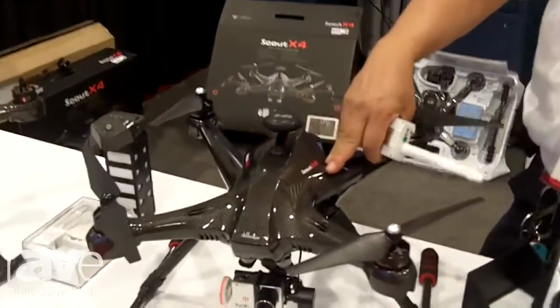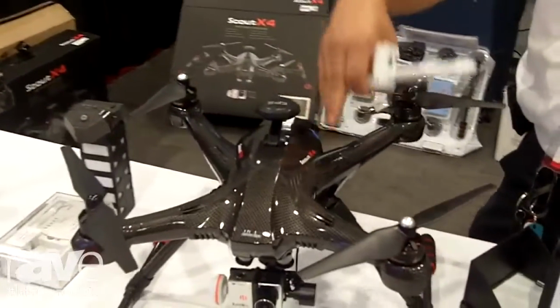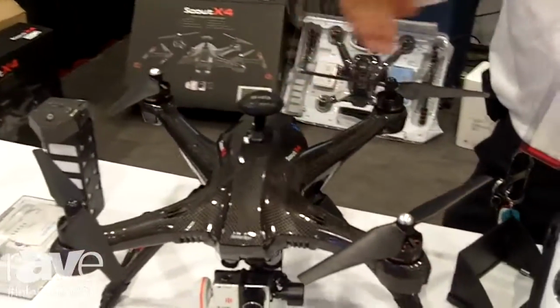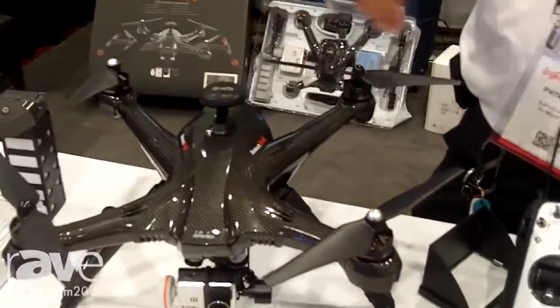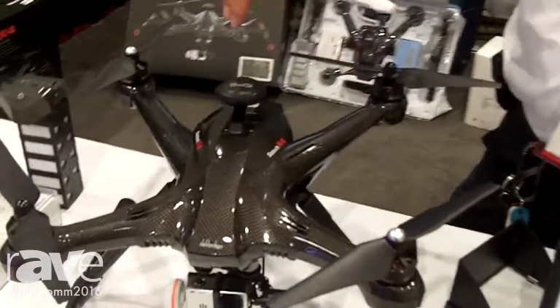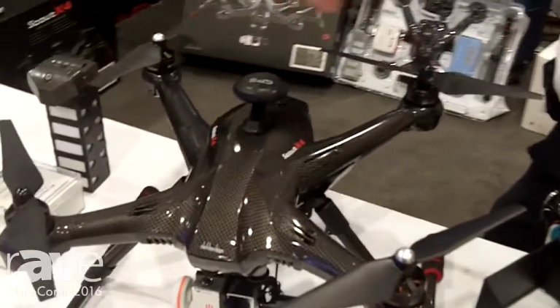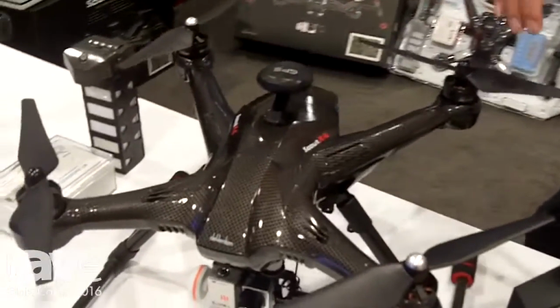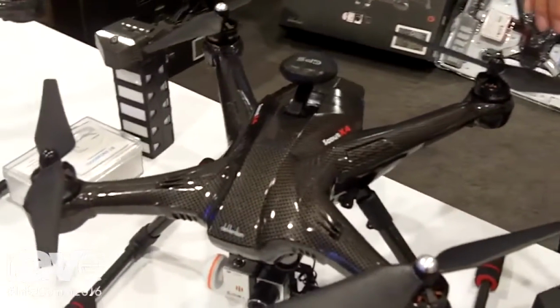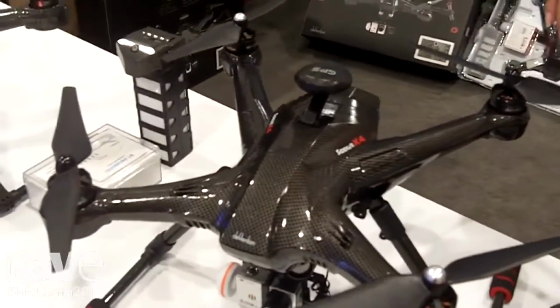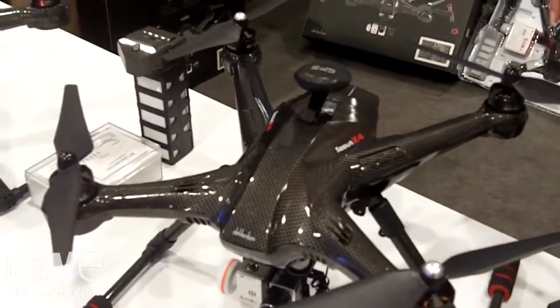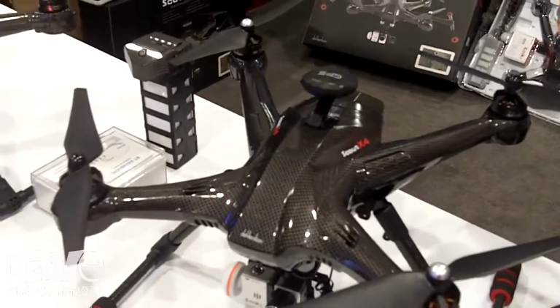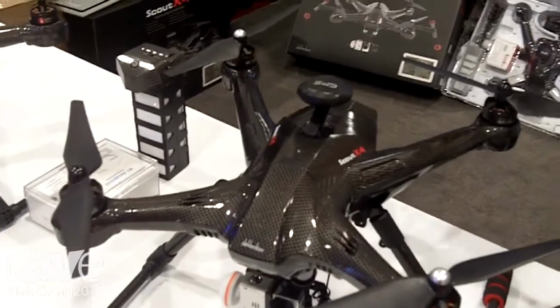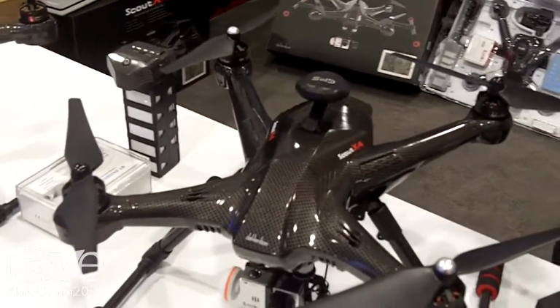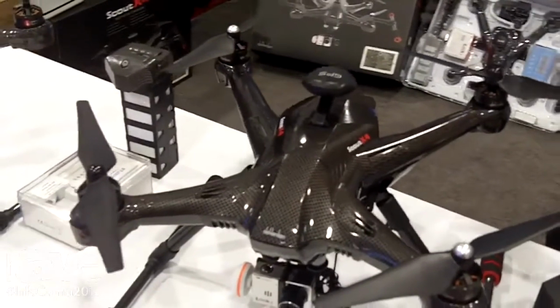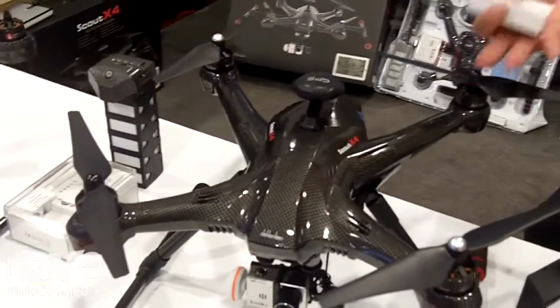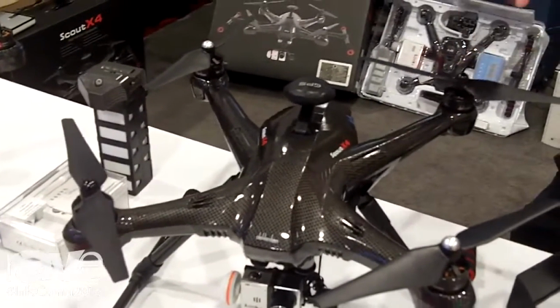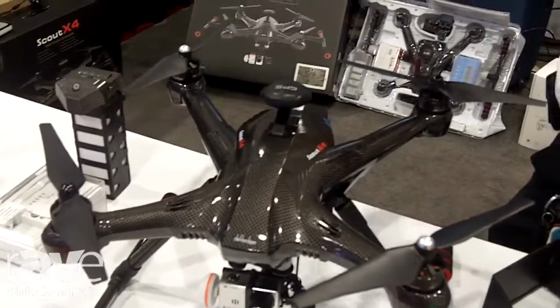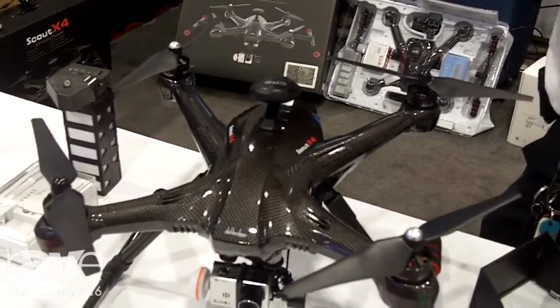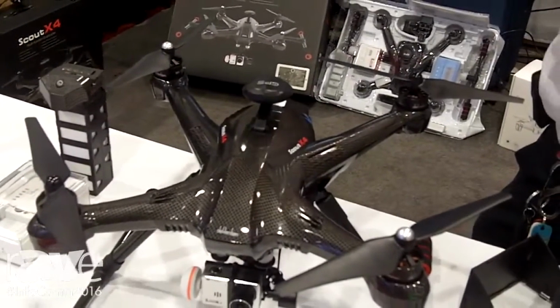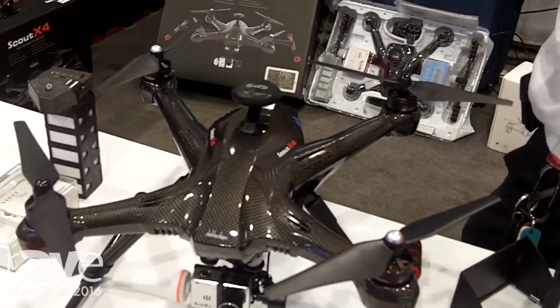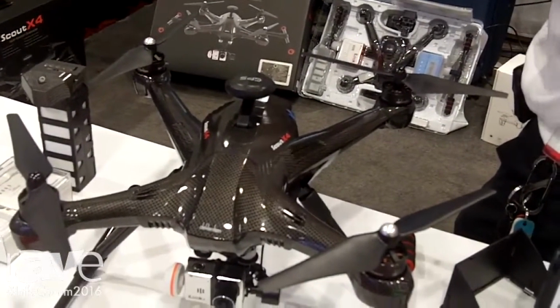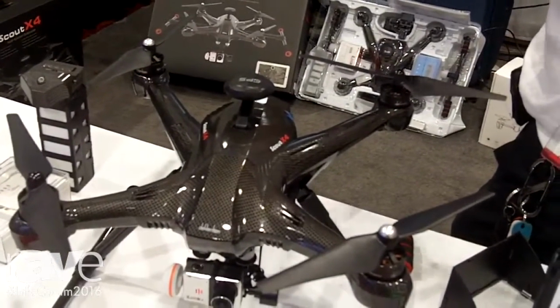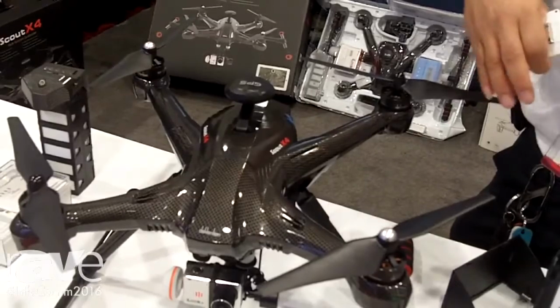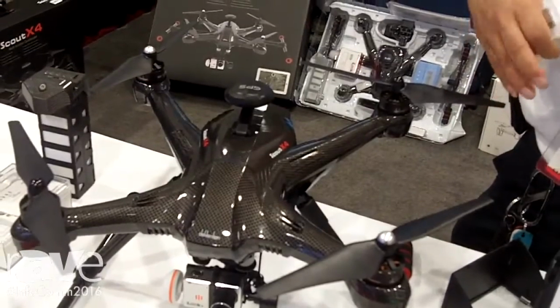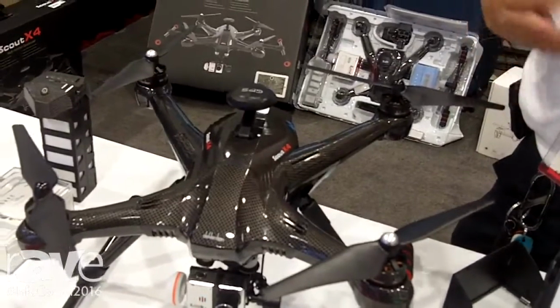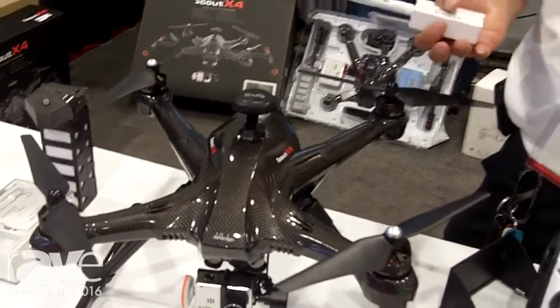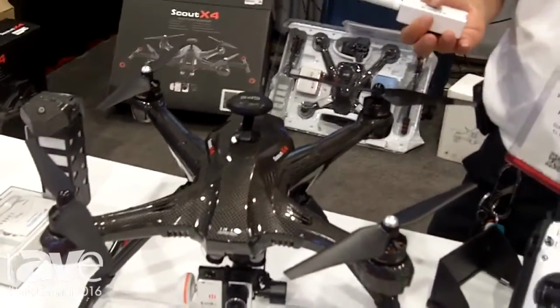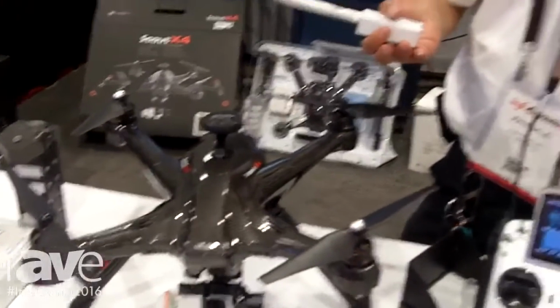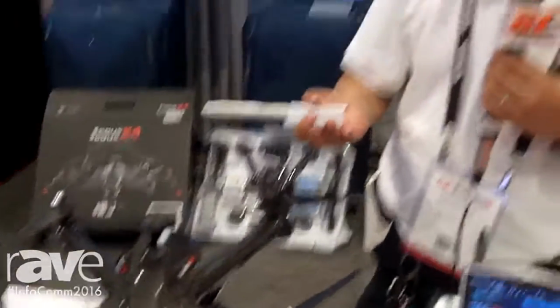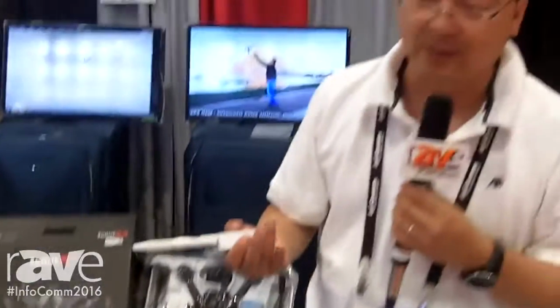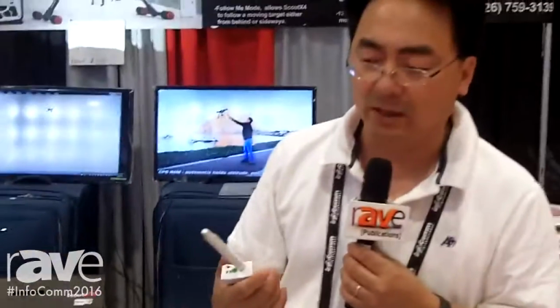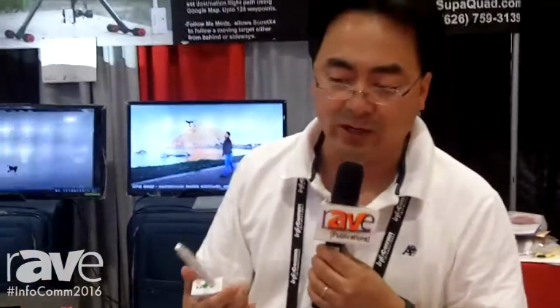The Scout X4 also allows you to do waypoints. You can actually program a flight path on your Google Maps on a smart device and it will automatically take off, go around the entire mission, then come back home and land itself. So you have autopilot at all times.